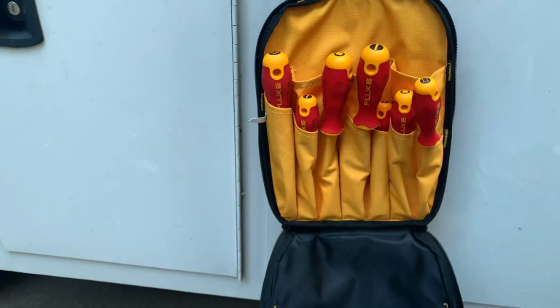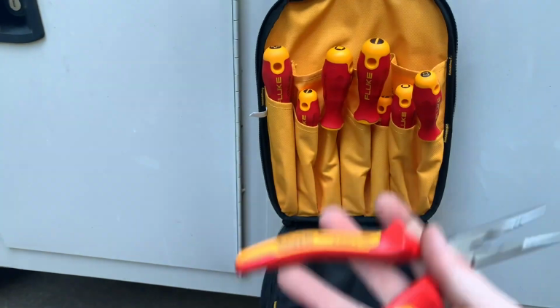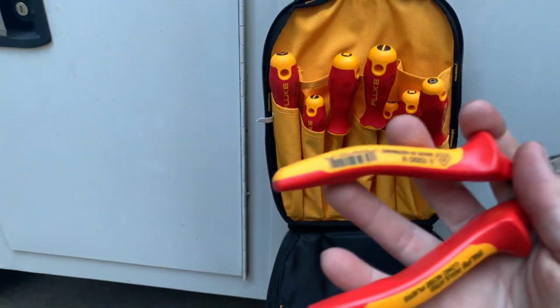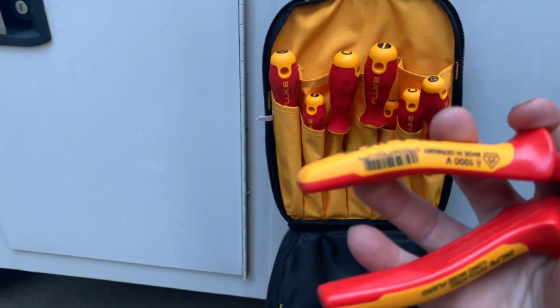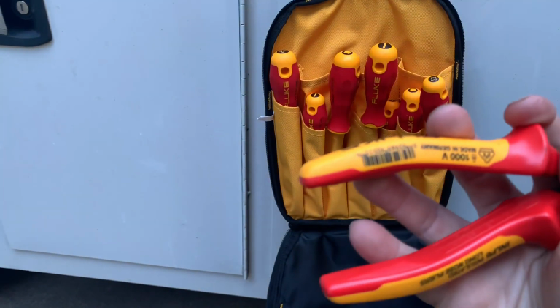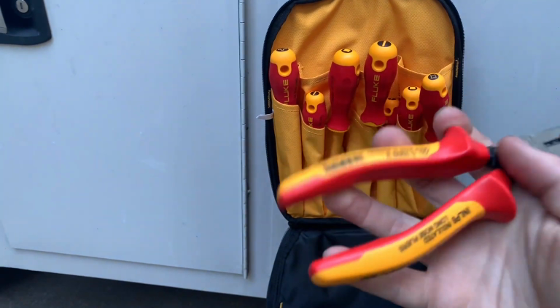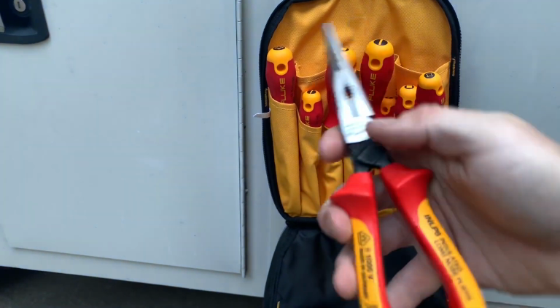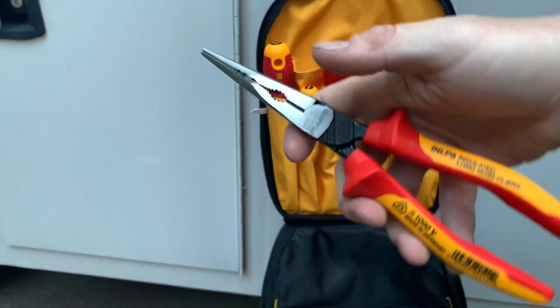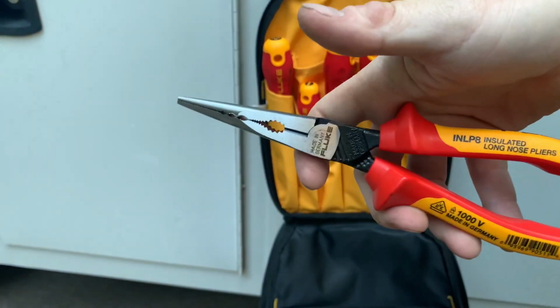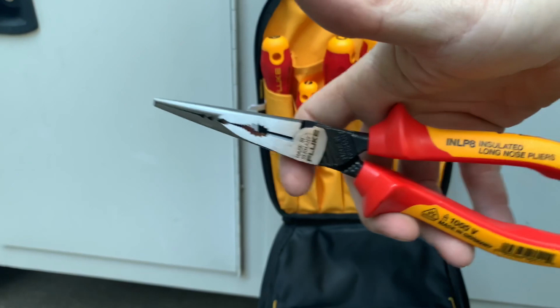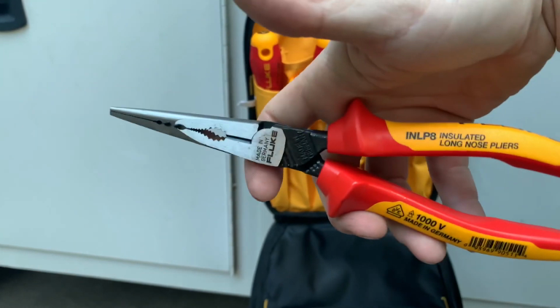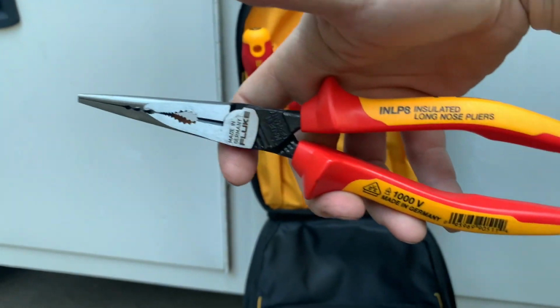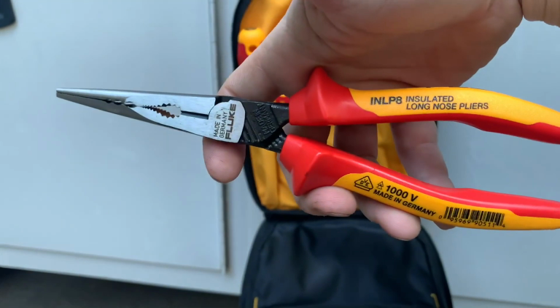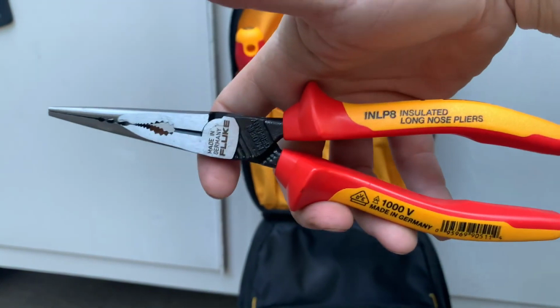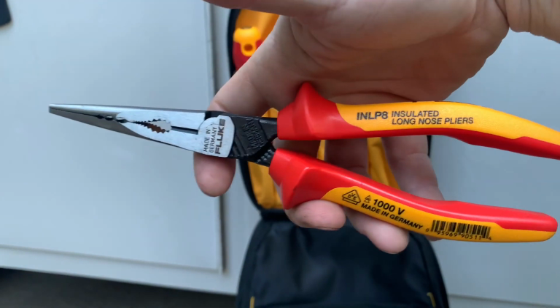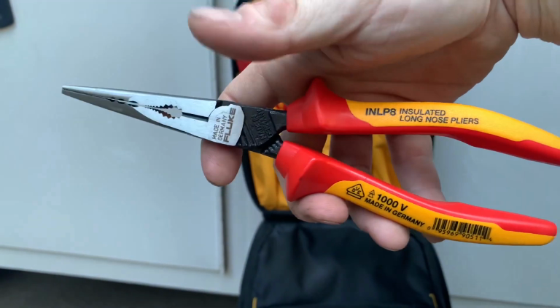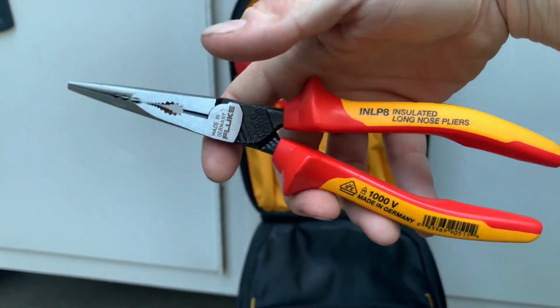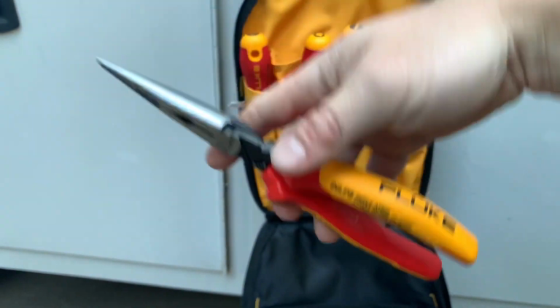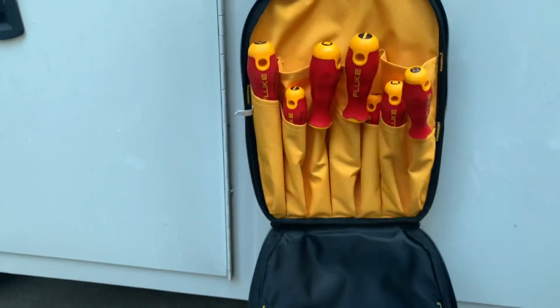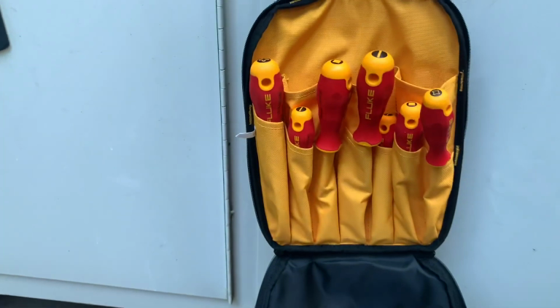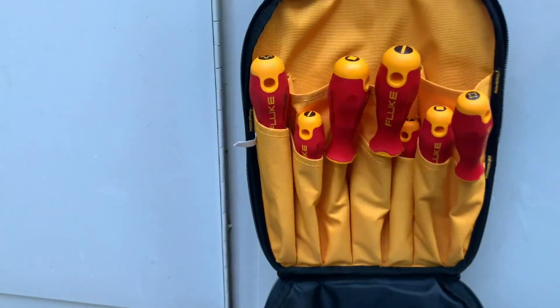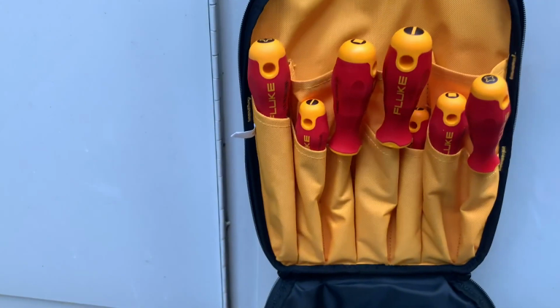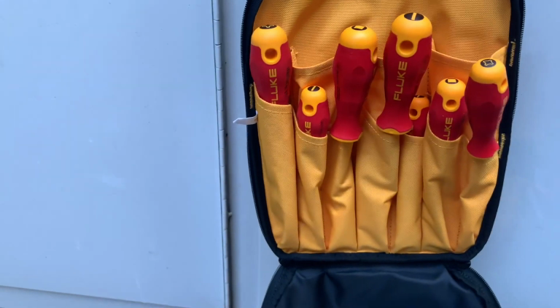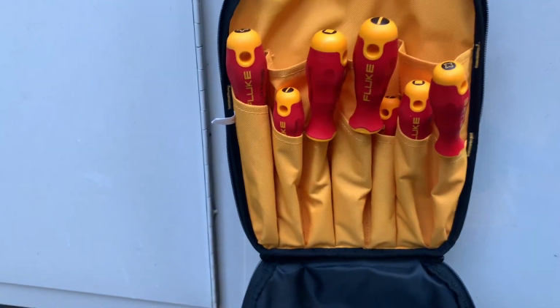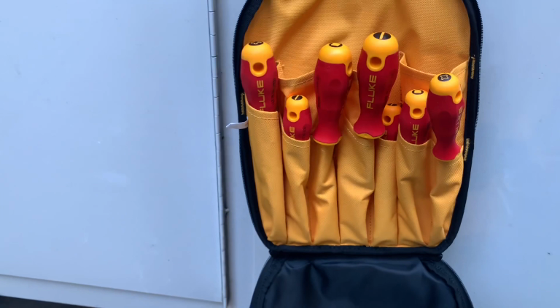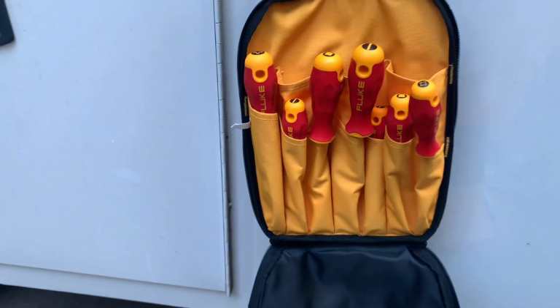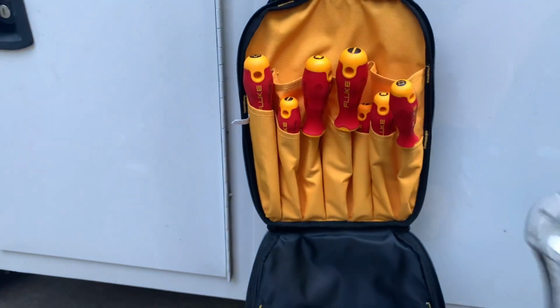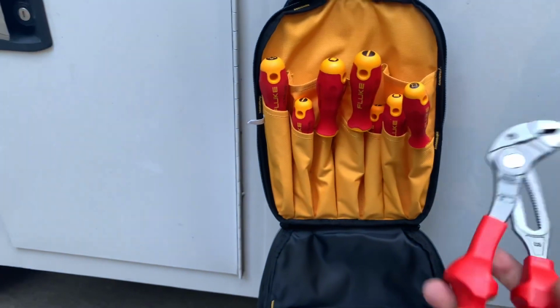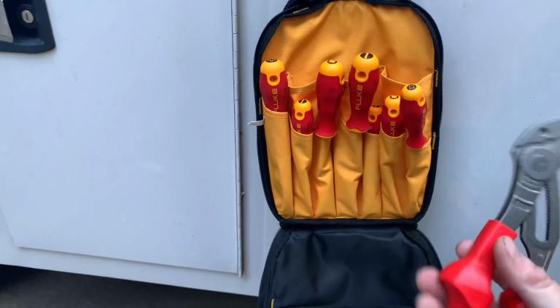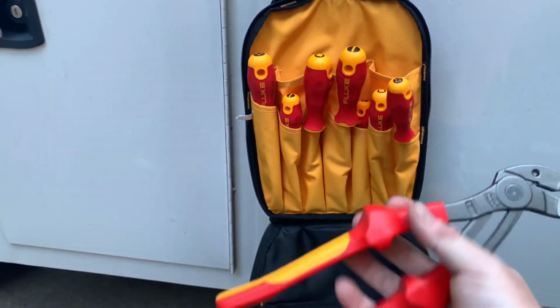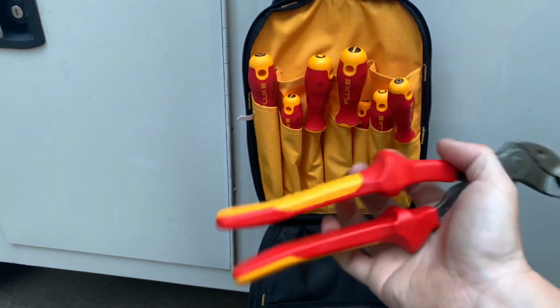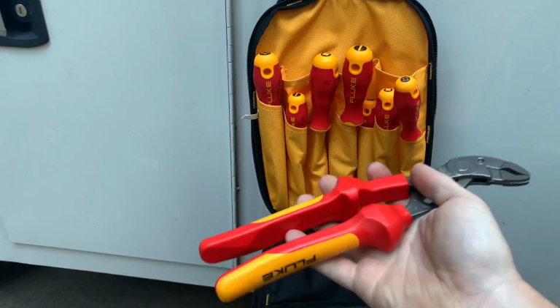They look like they are made in Germany. You guys know how I feel about German-made hand tools — I love them. USA till we die, of course, but Germany's got the hand tools on lockdown.